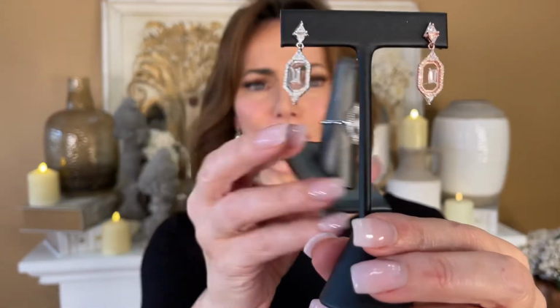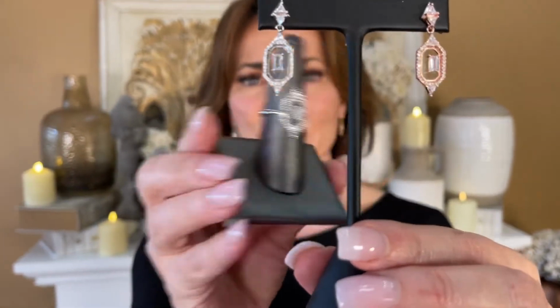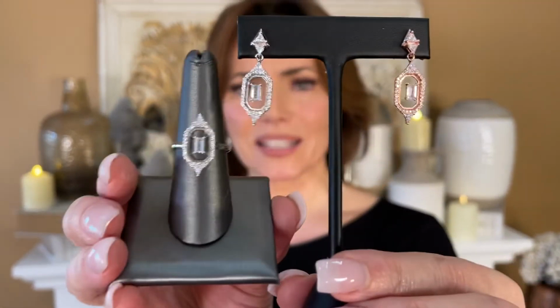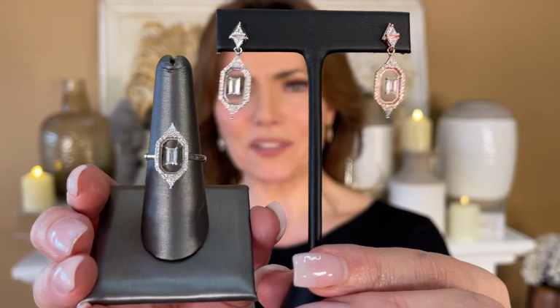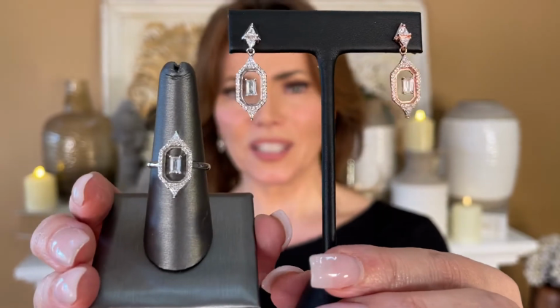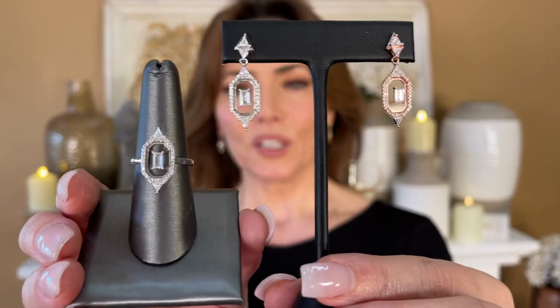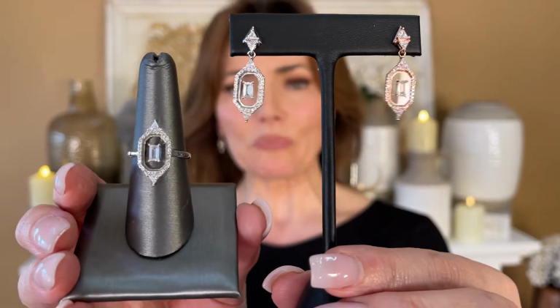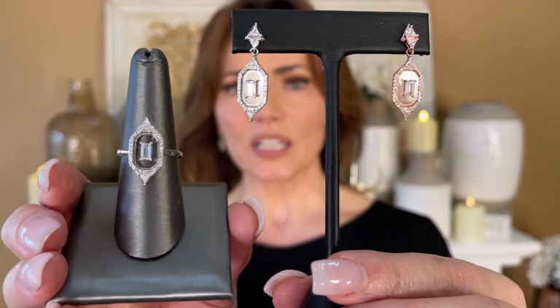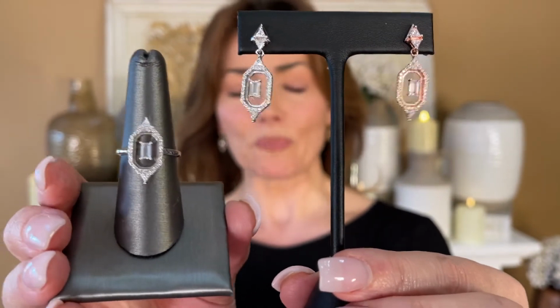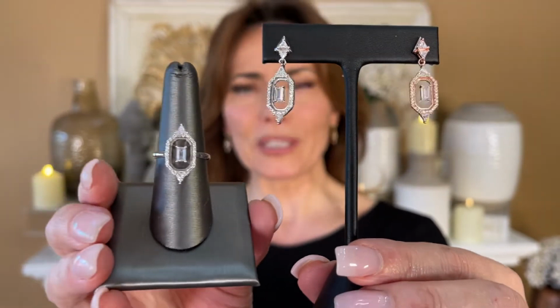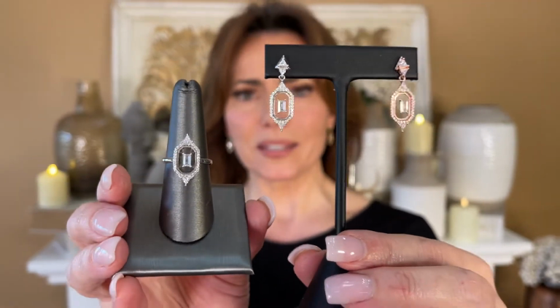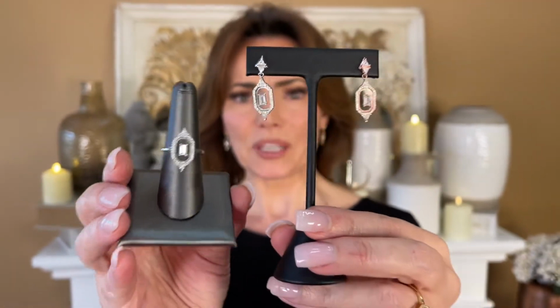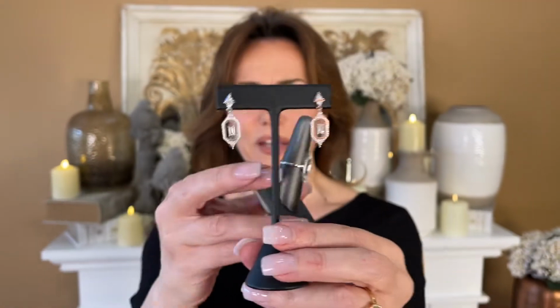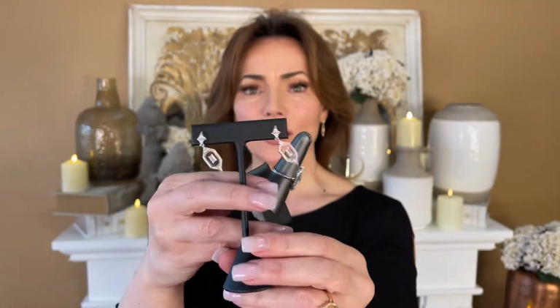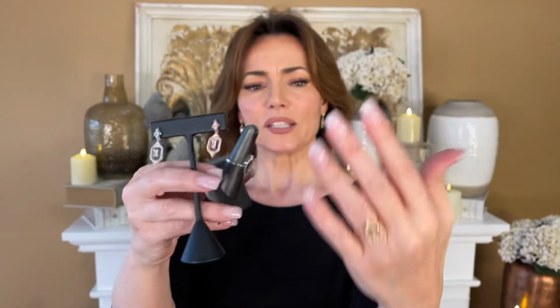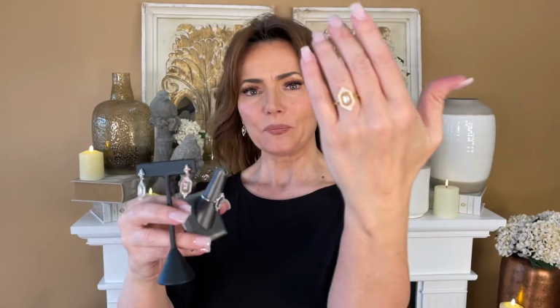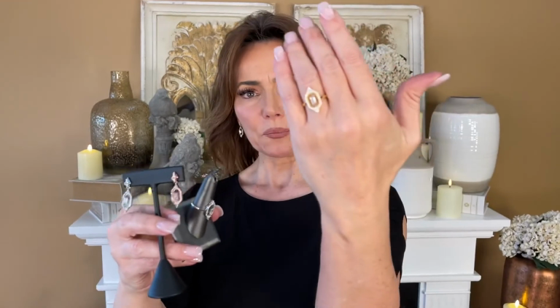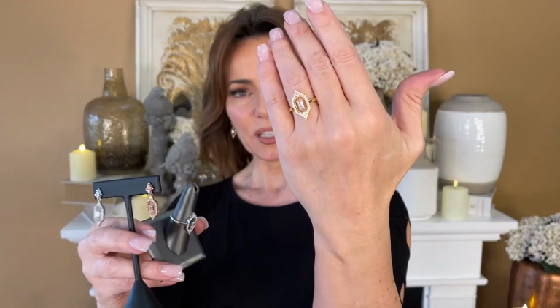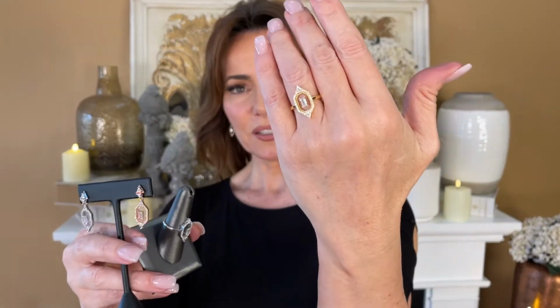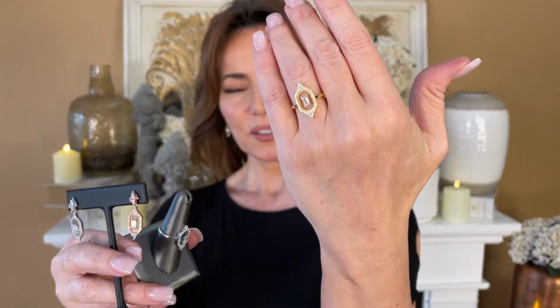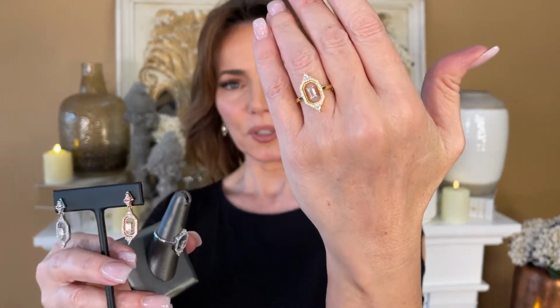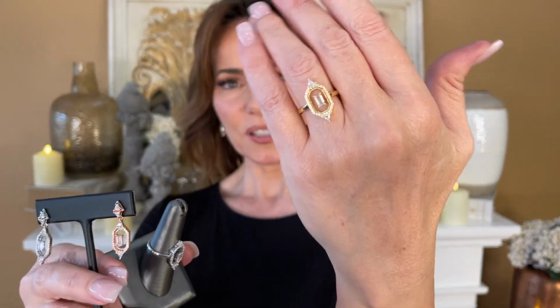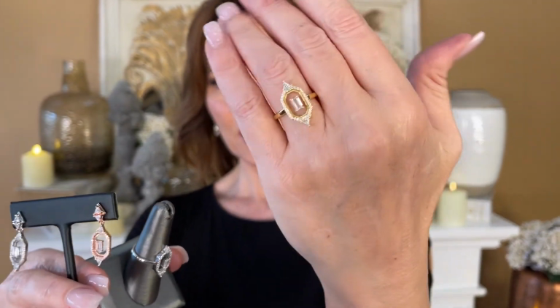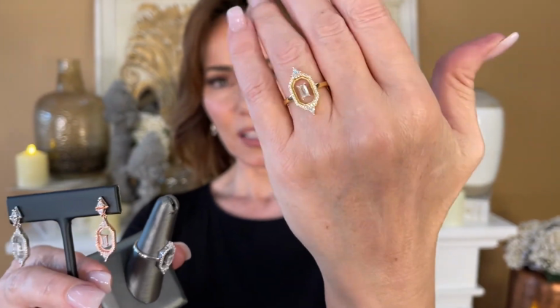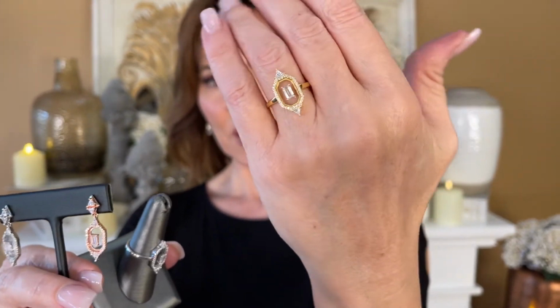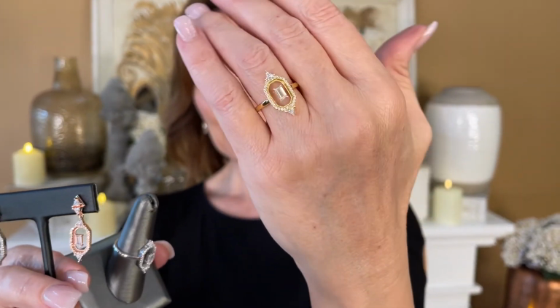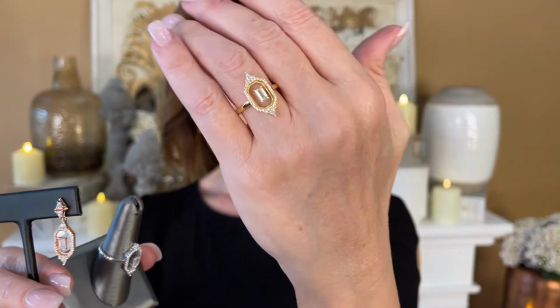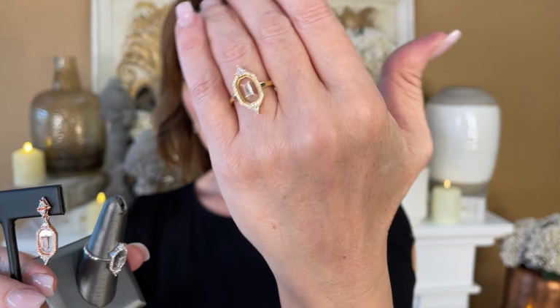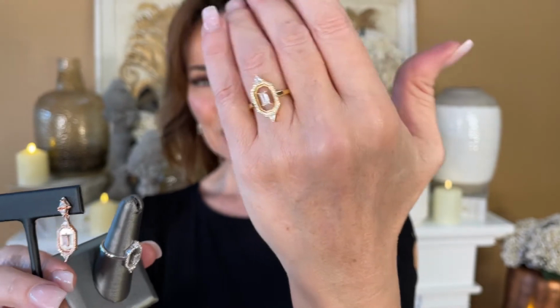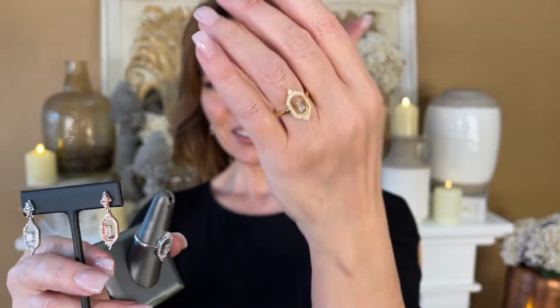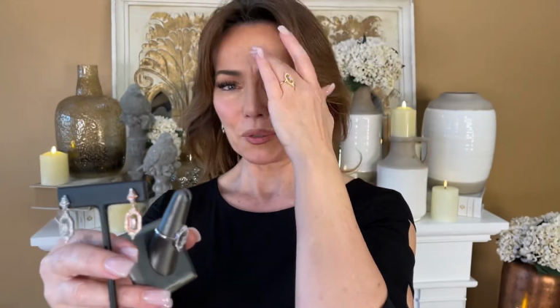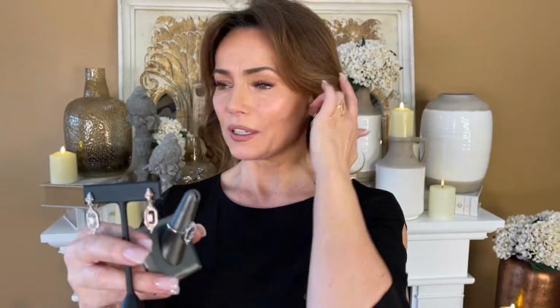Look how gorgeous that is. It's brilliant. And by the way, want to see it on? Brilliant, gorgeous, sparkly — your choice of colors.